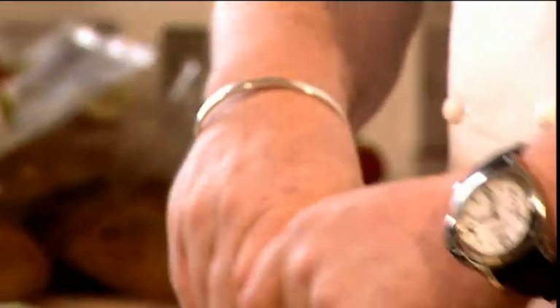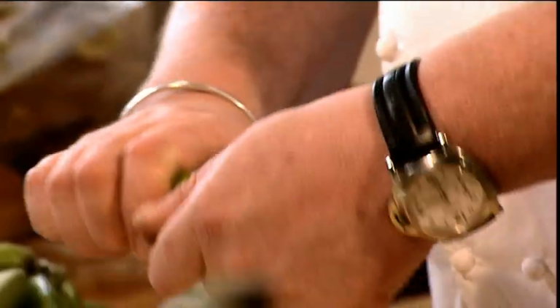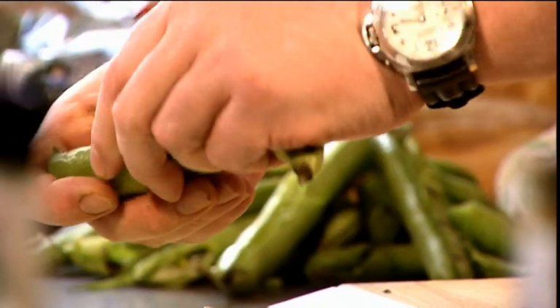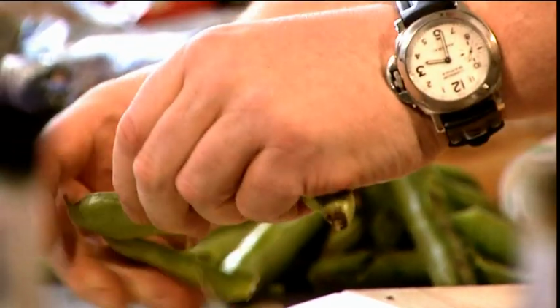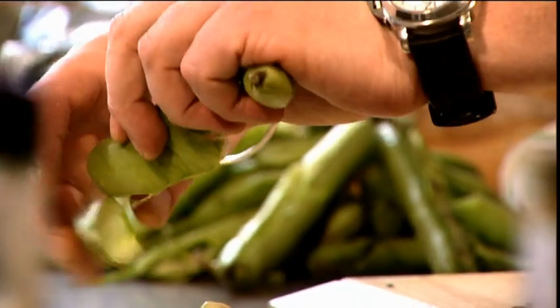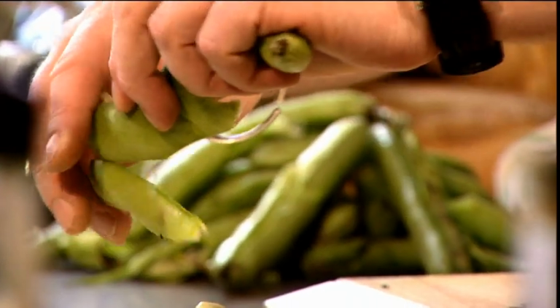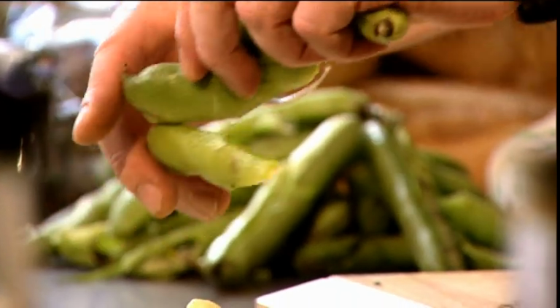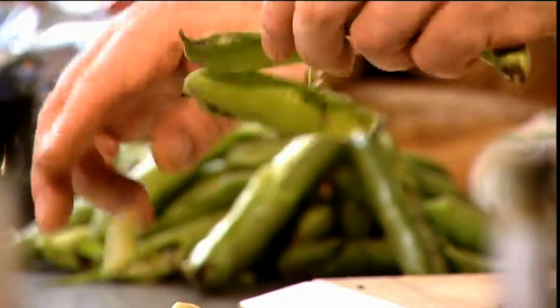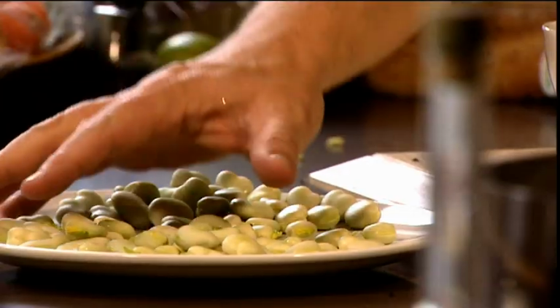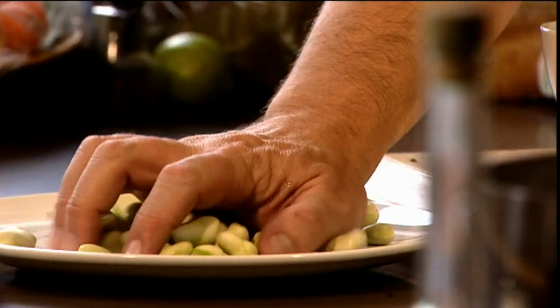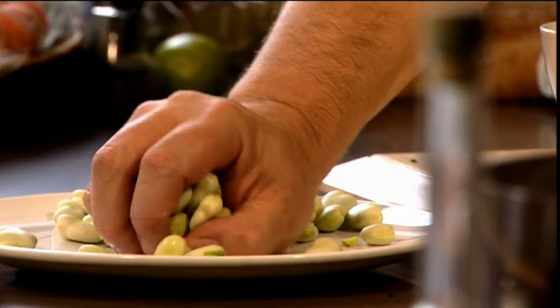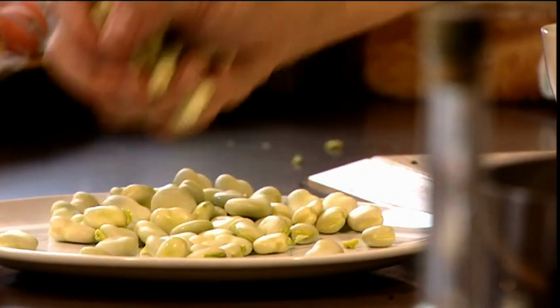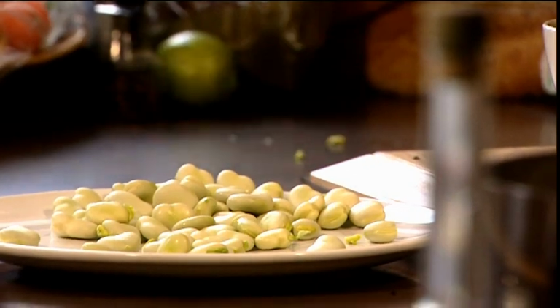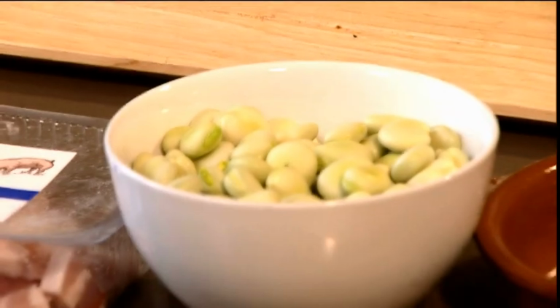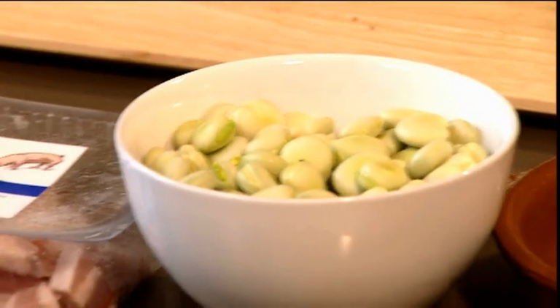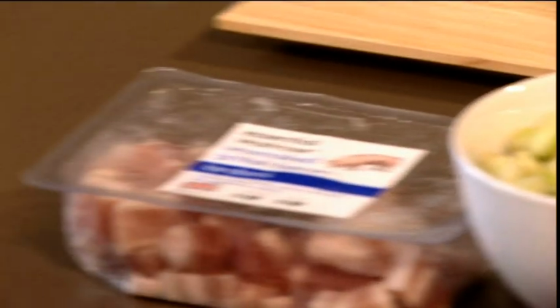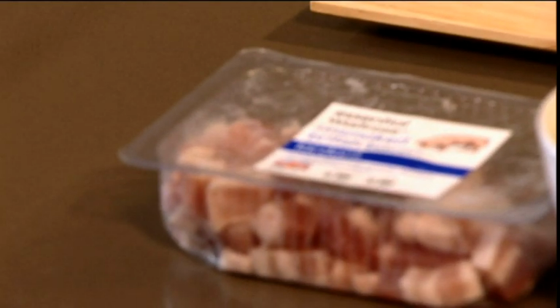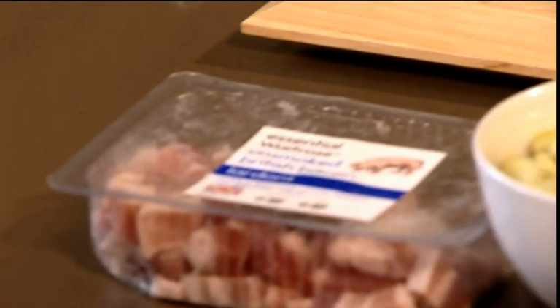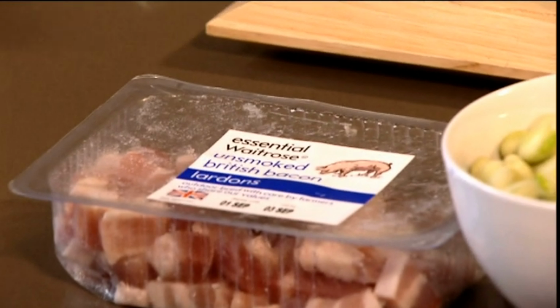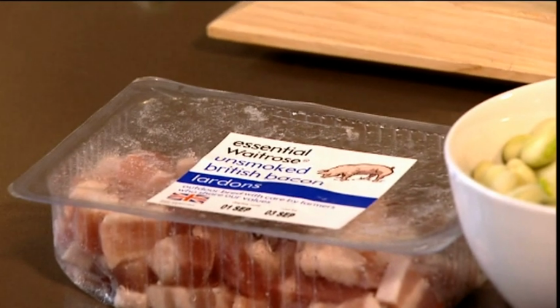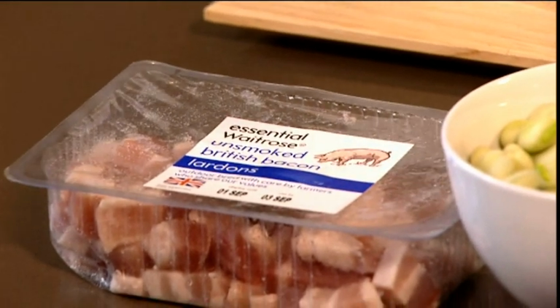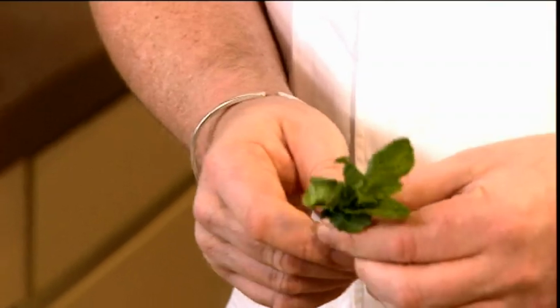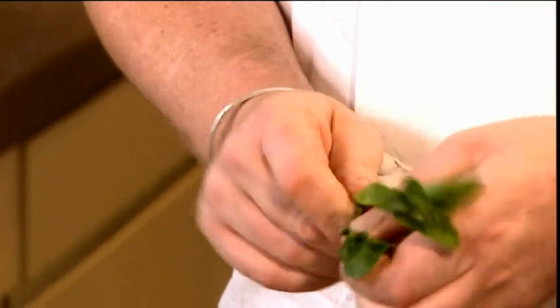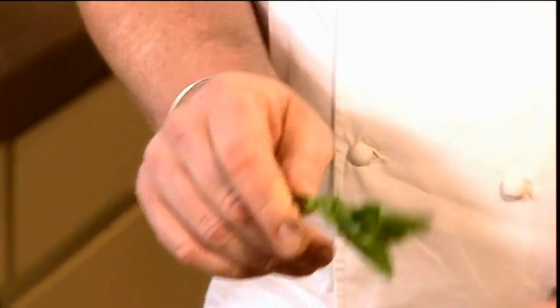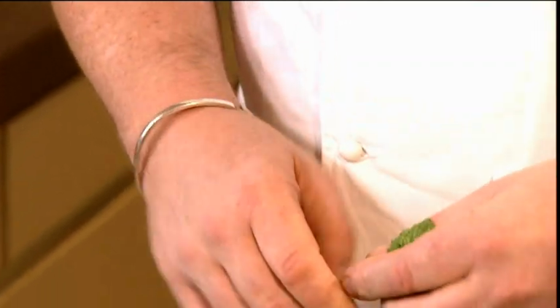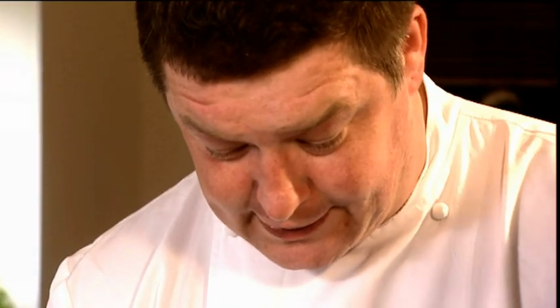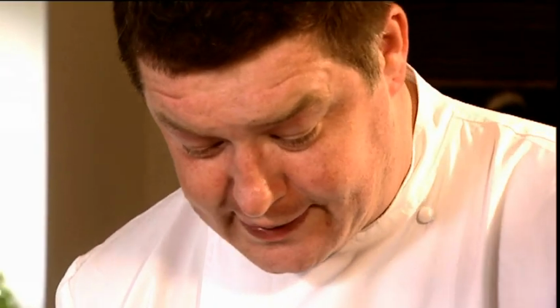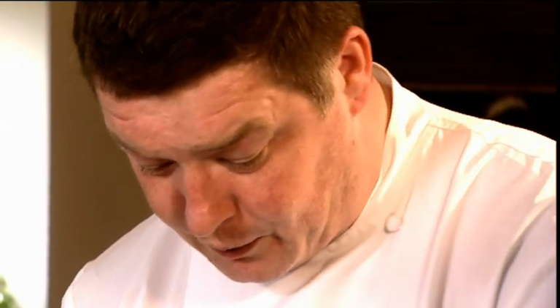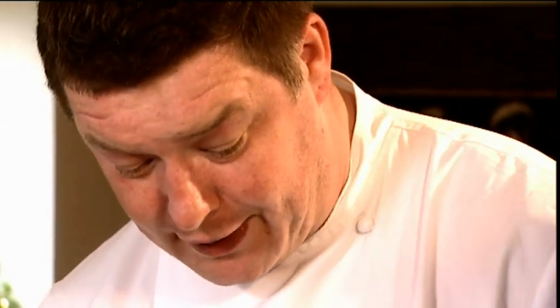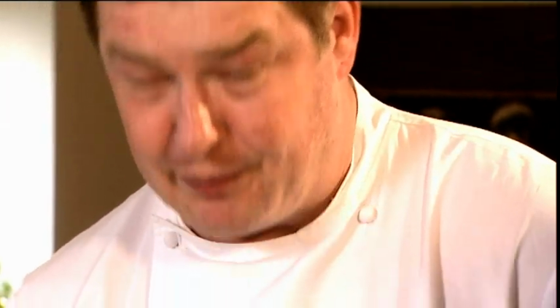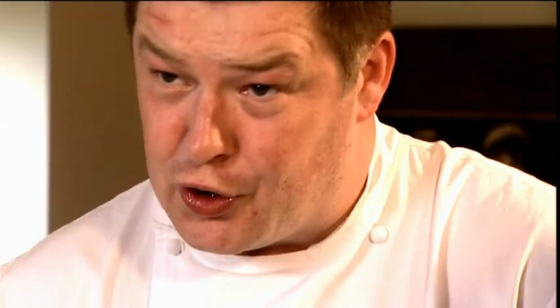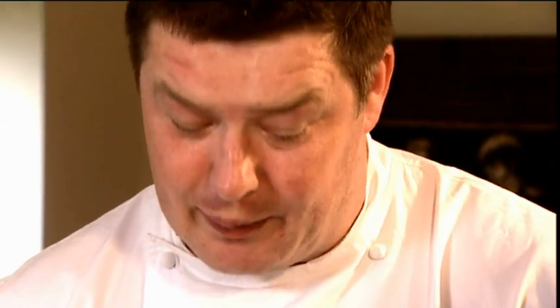There's a really simple warm salad which is just broad beans, bacon and some mint. This is a very simple combination but it works really well.